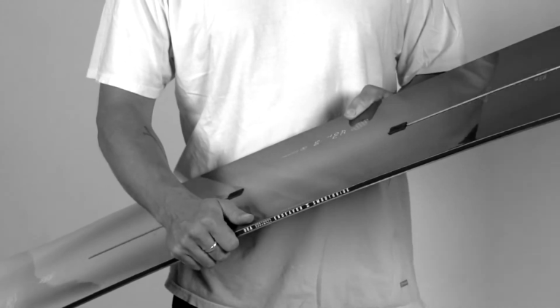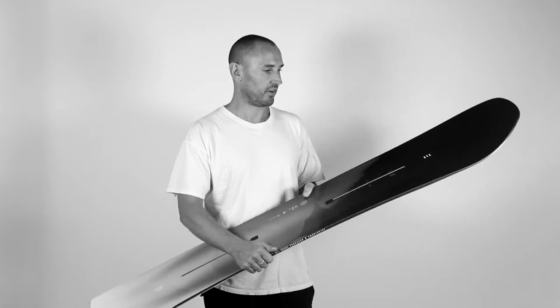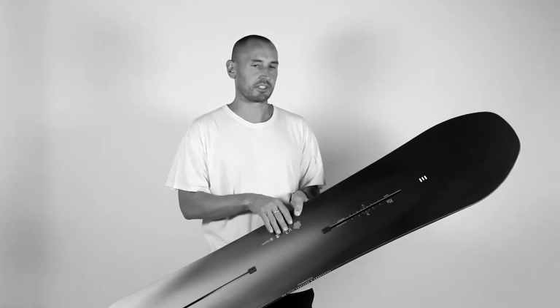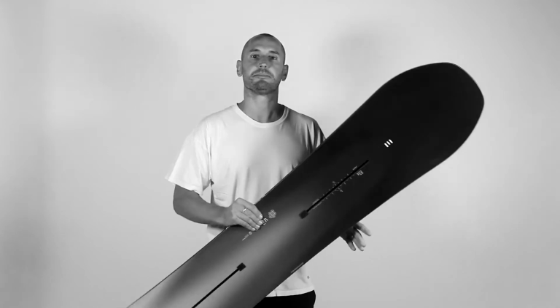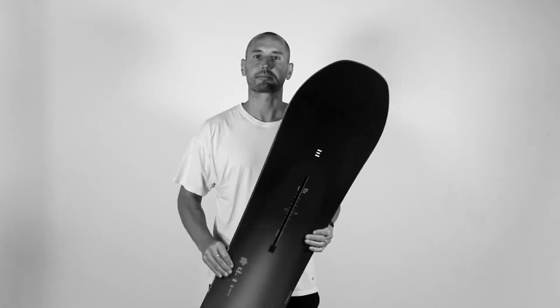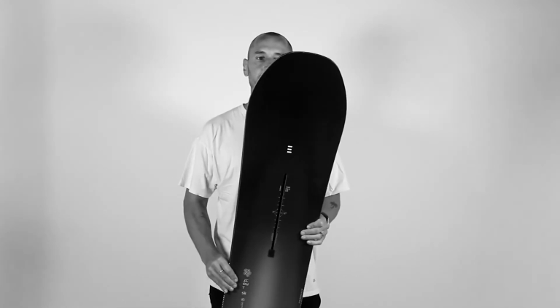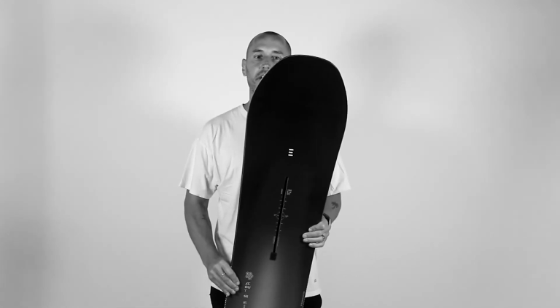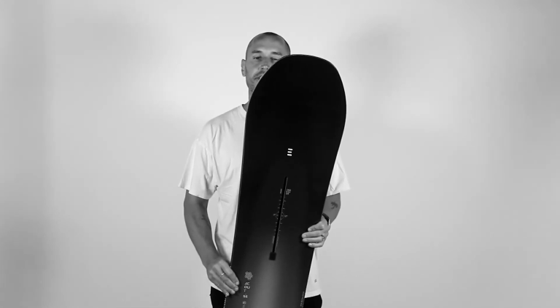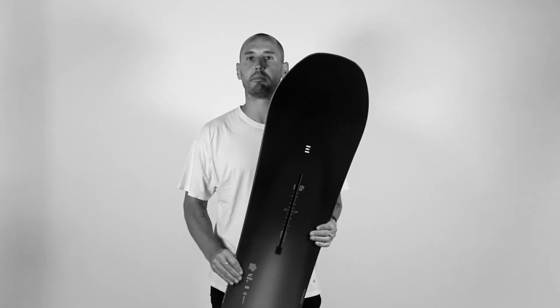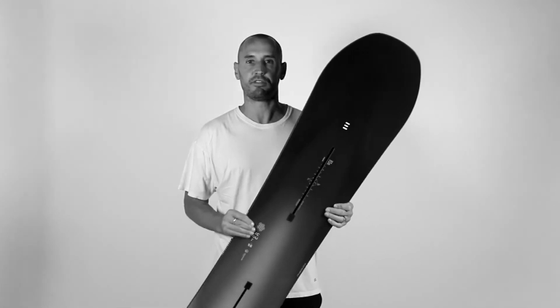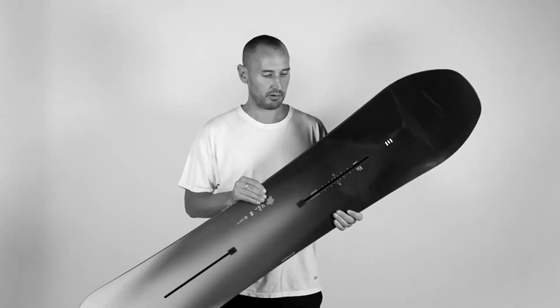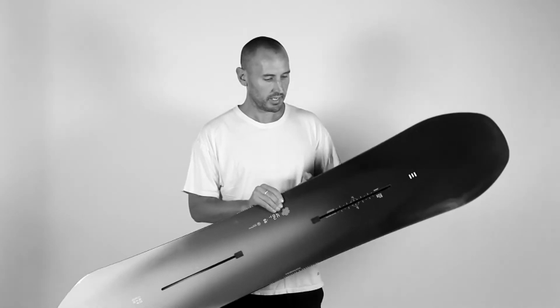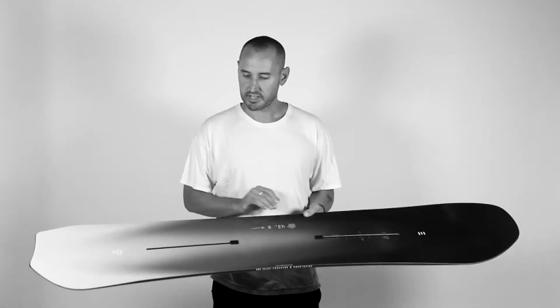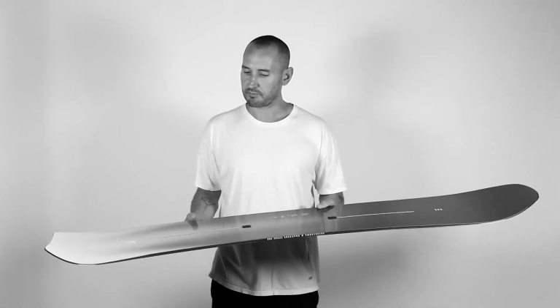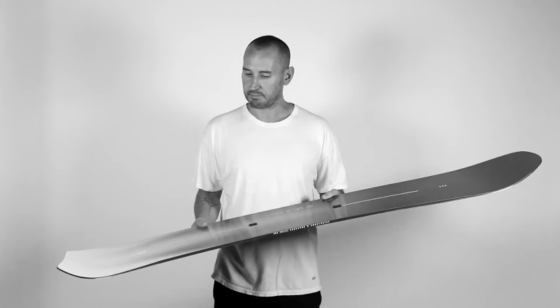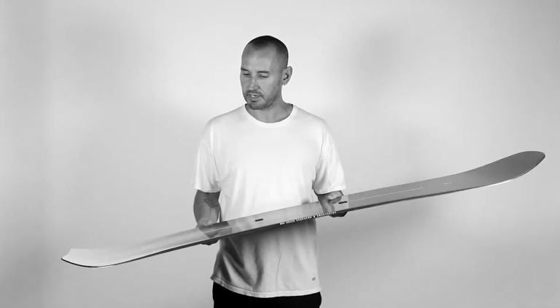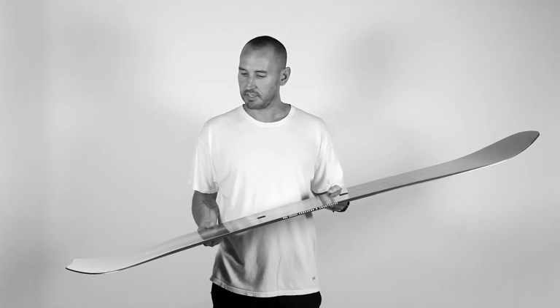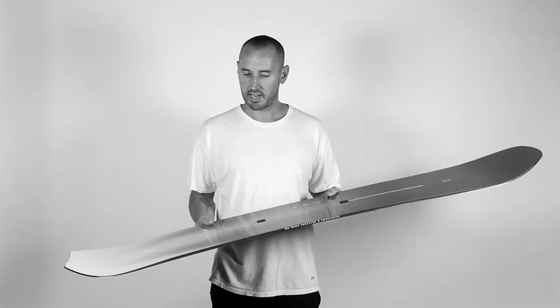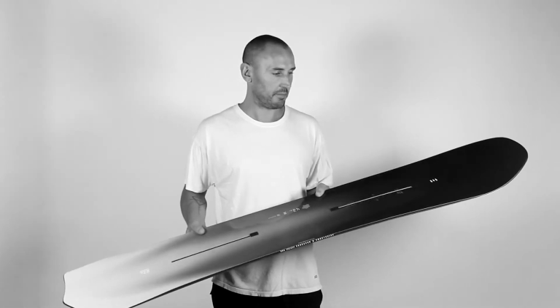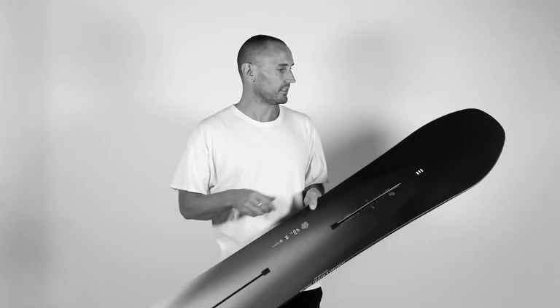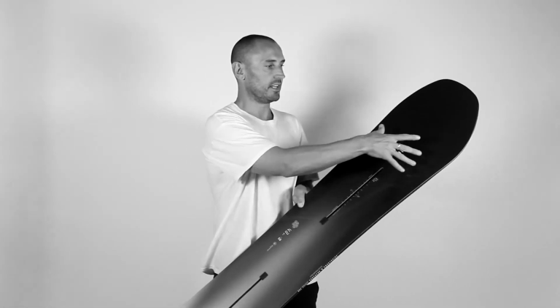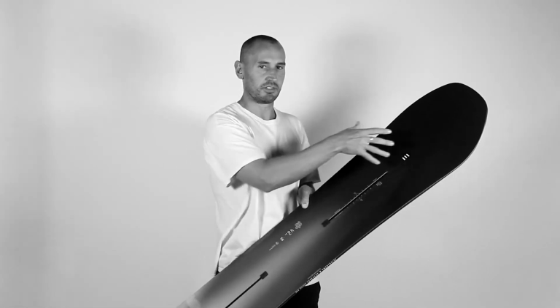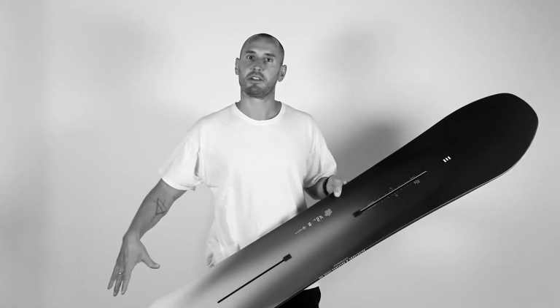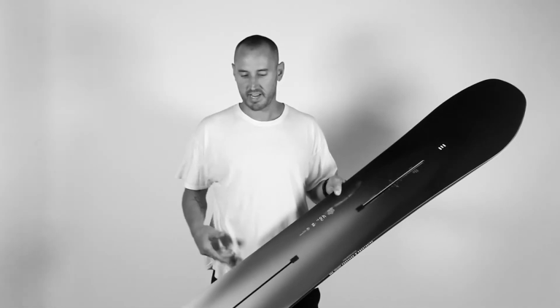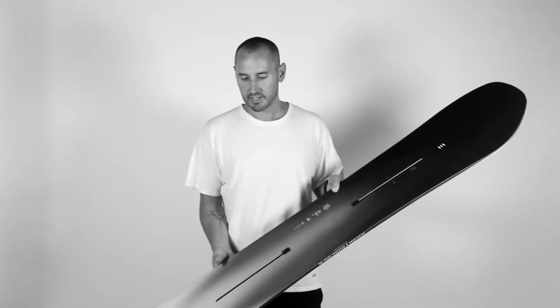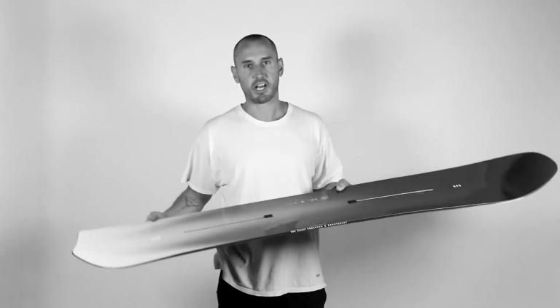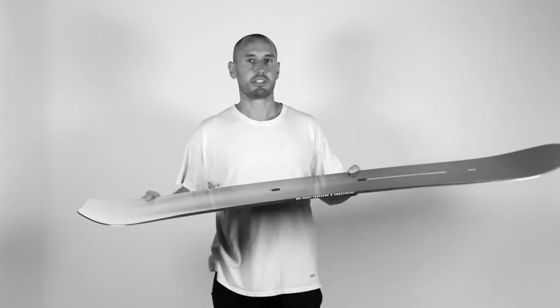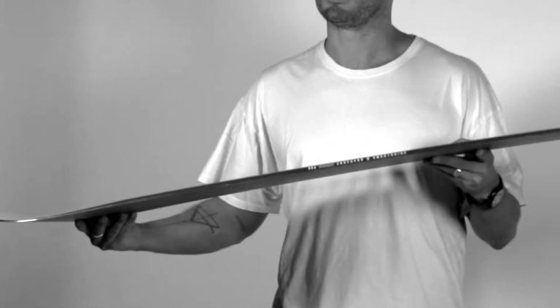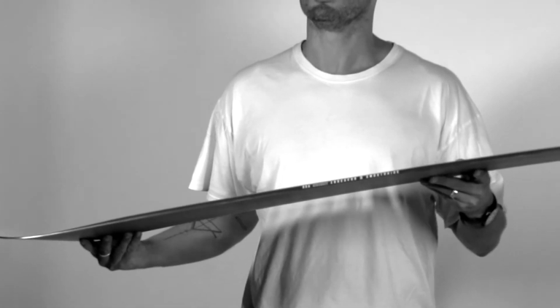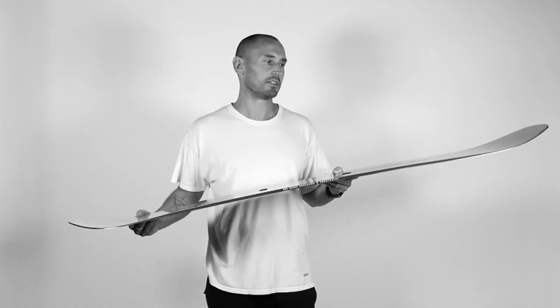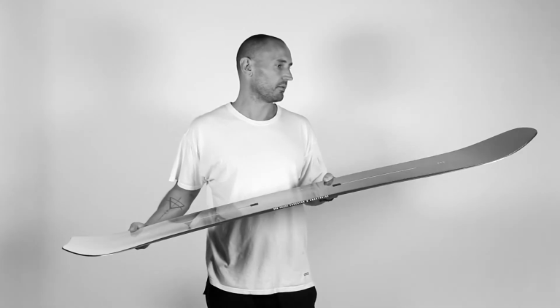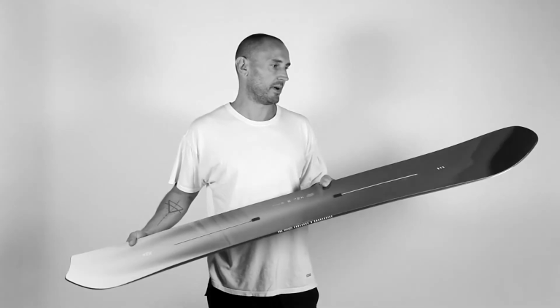As far as the board is concerned, the Scout is your POW freestyle board. It has a 12 millimeter taper — that means the nose is wider than the tail — which just helps to kind of fish out the nose riding in POW.